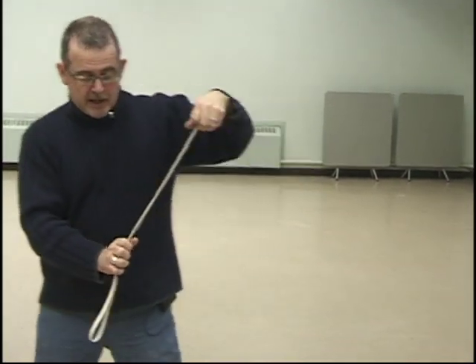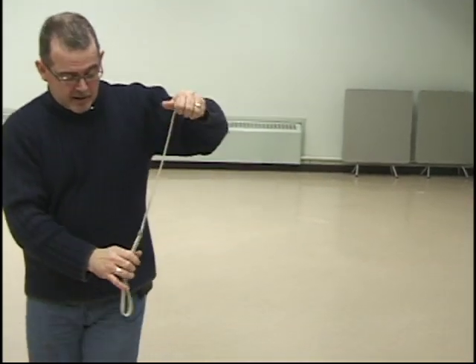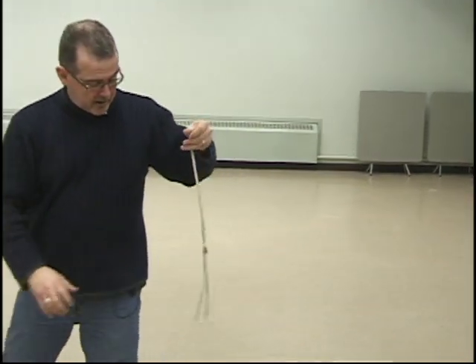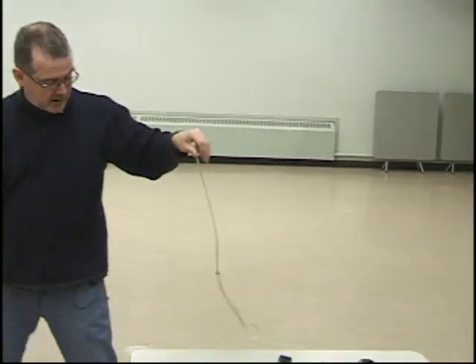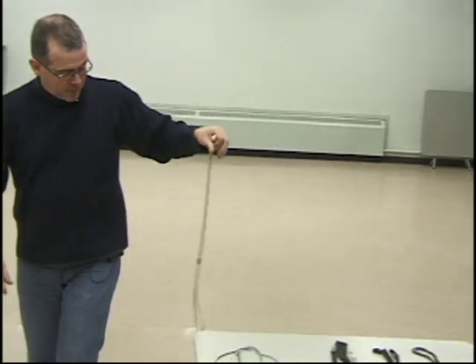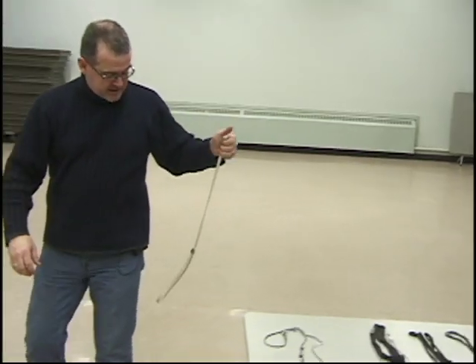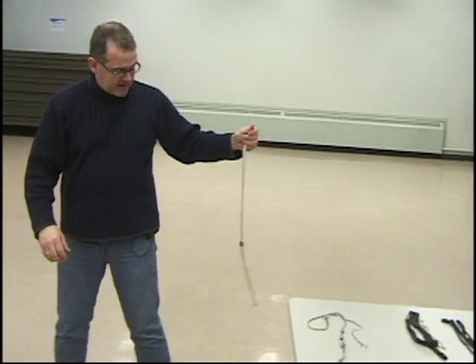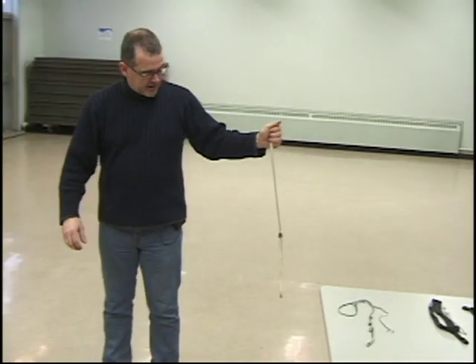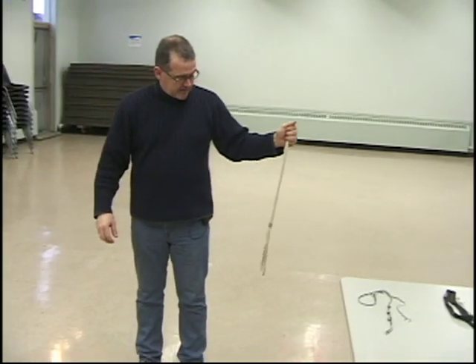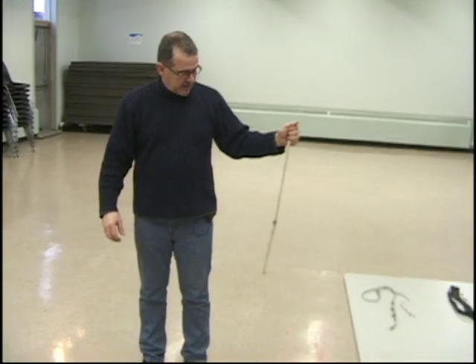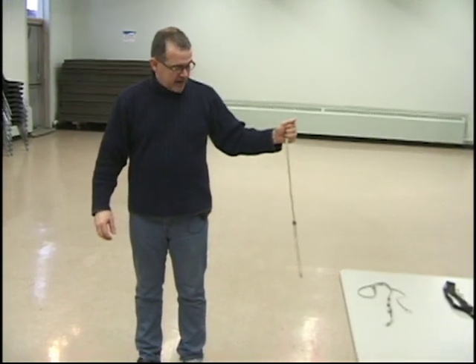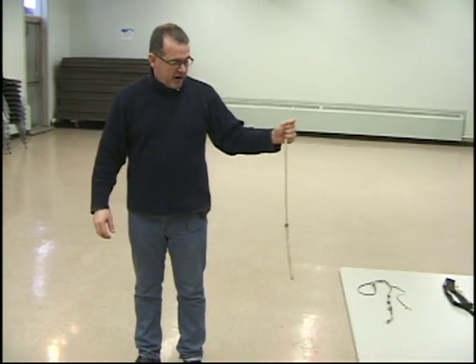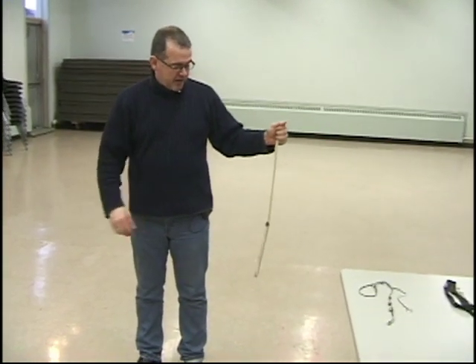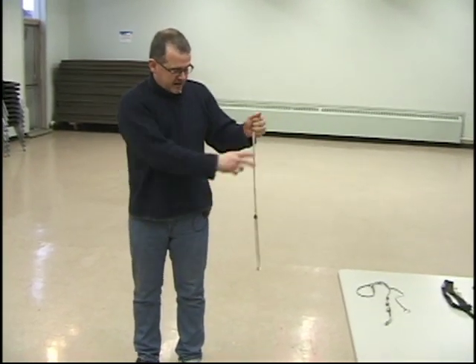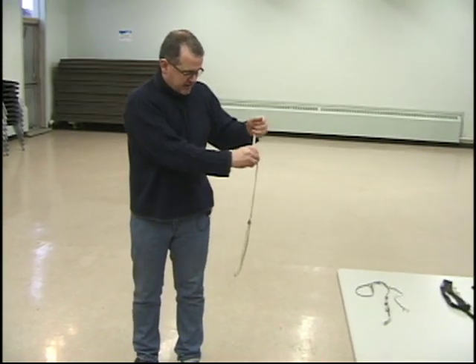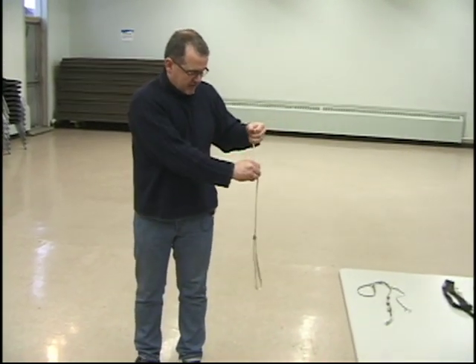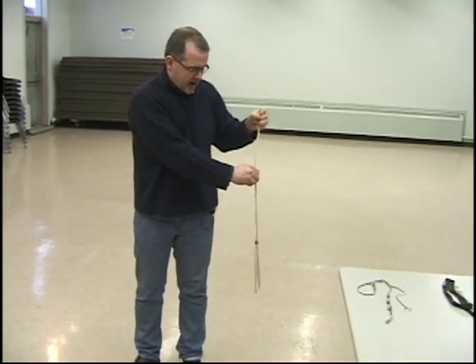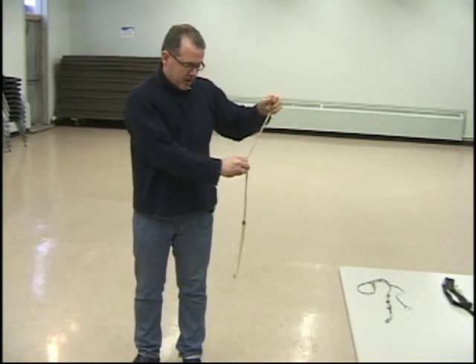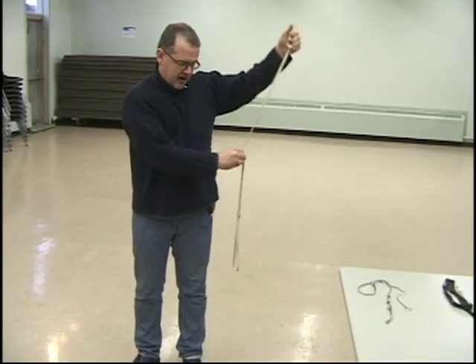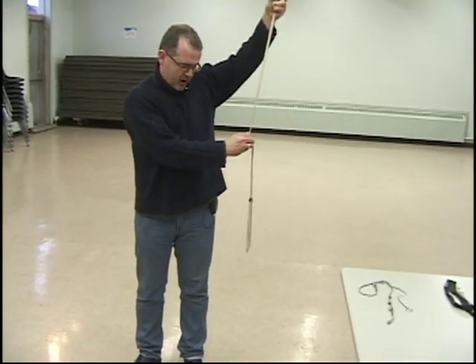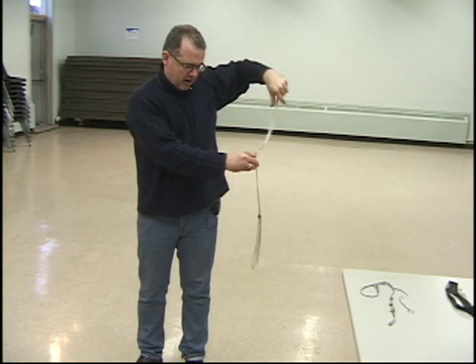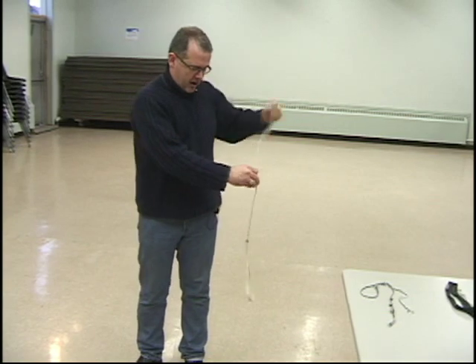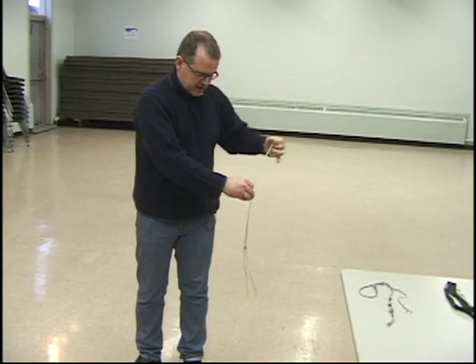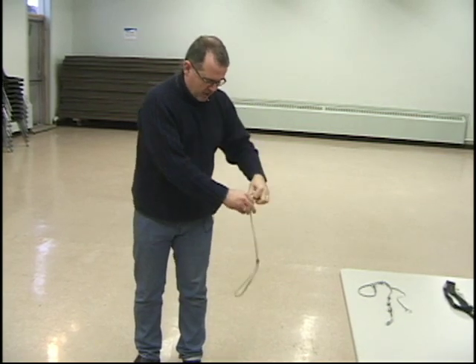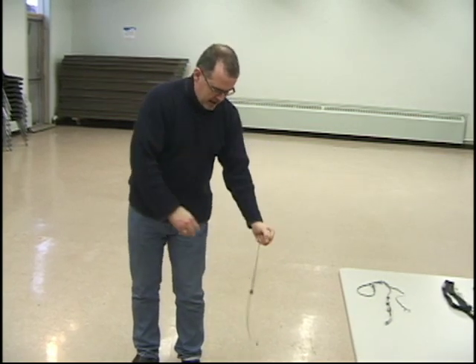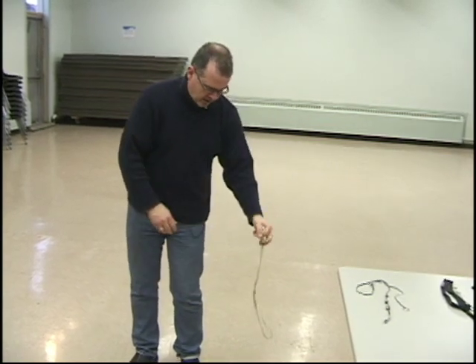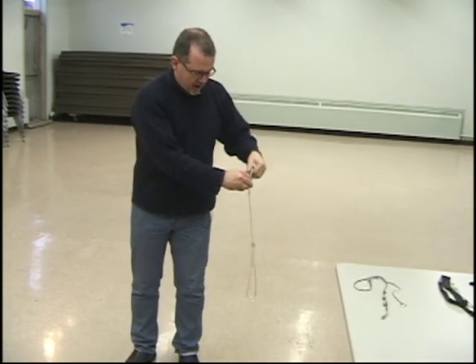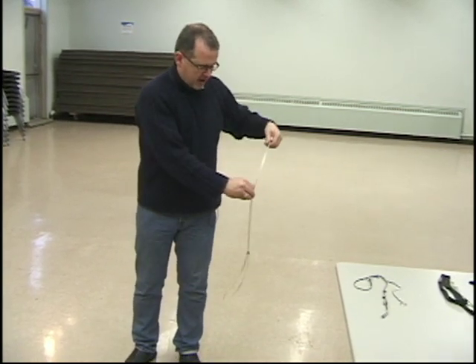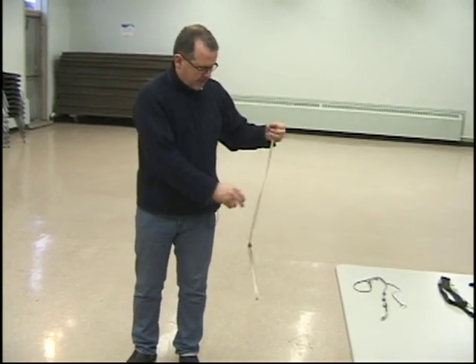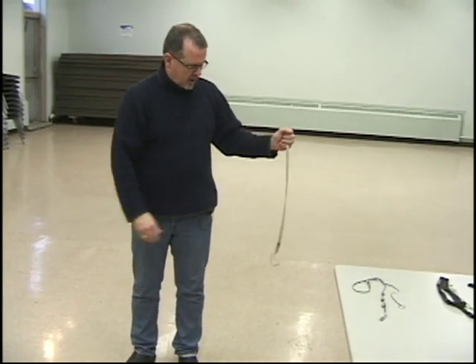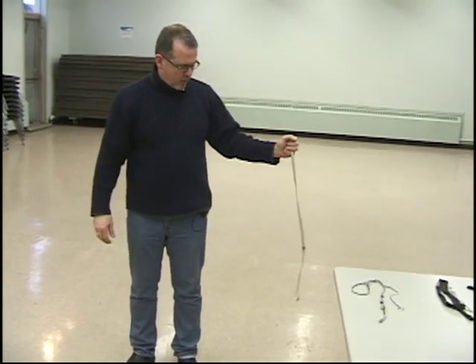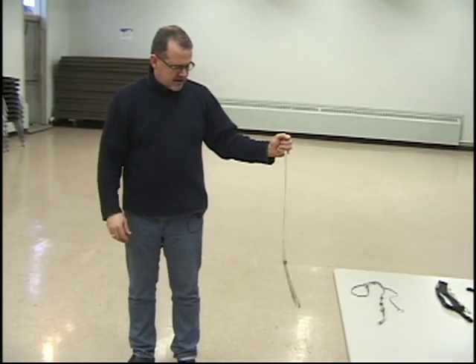I don't want to see your hand any higher than this. The dog's head is about there — I don't want to see your hand way up here or way down here. I want it comfortable, about waist level.